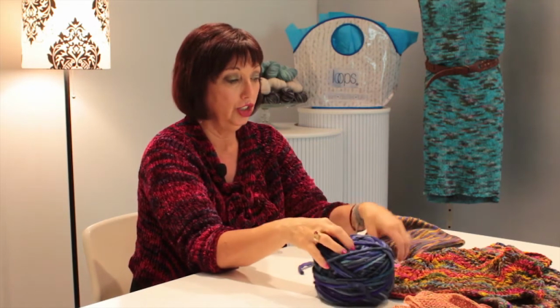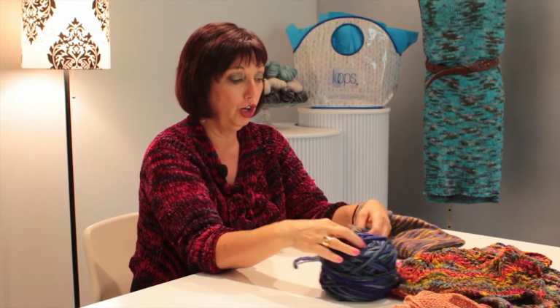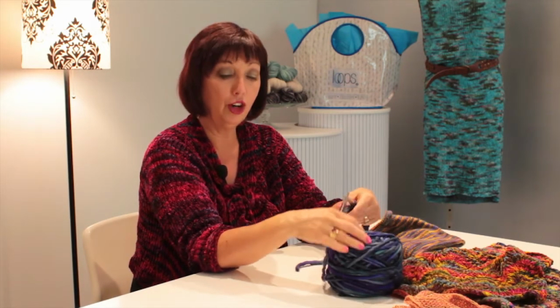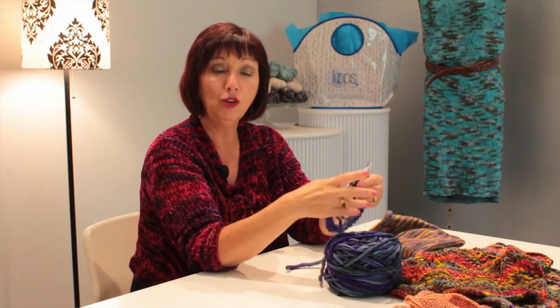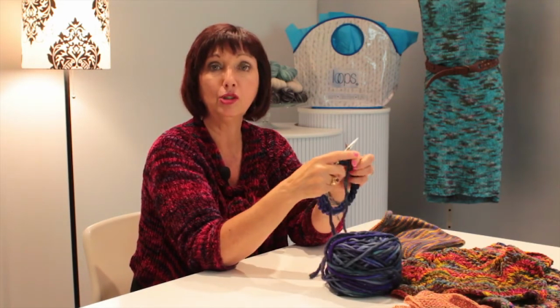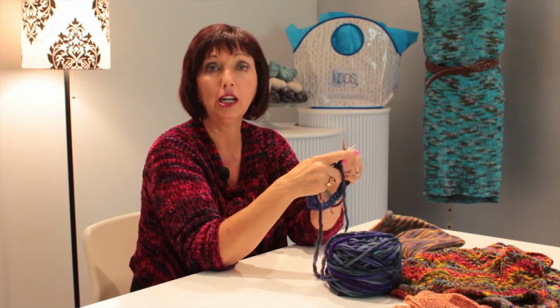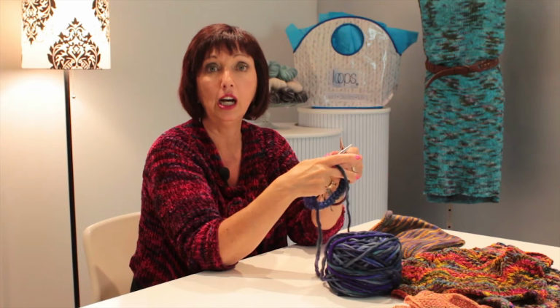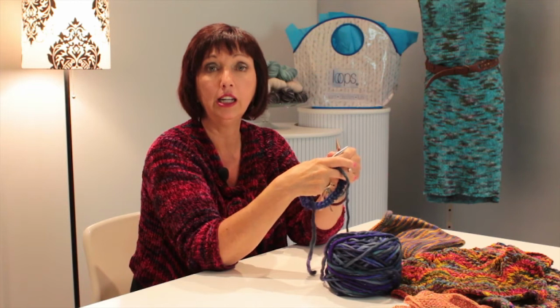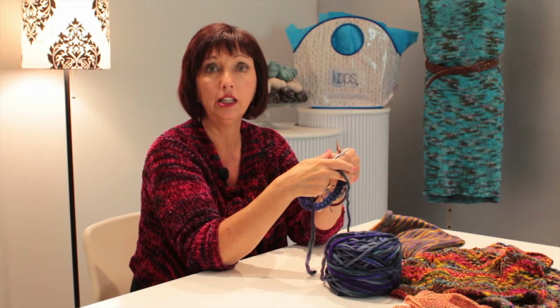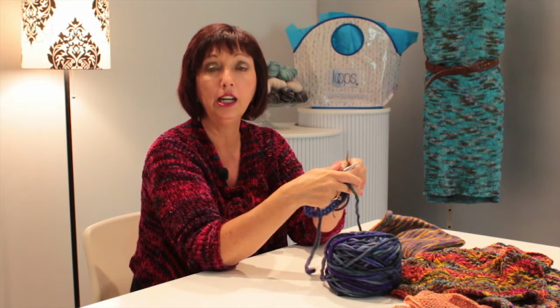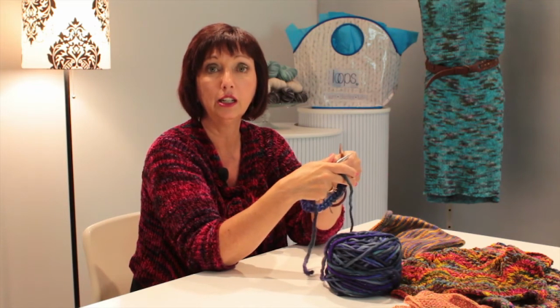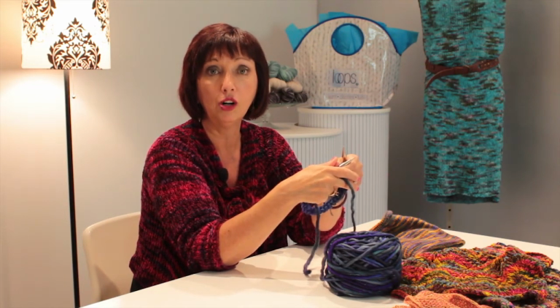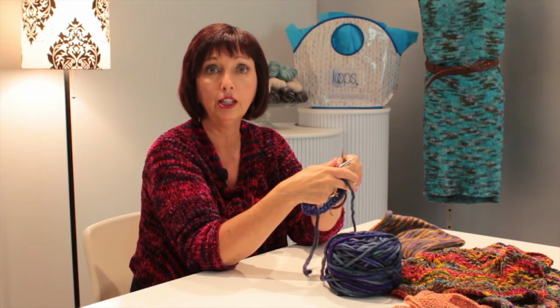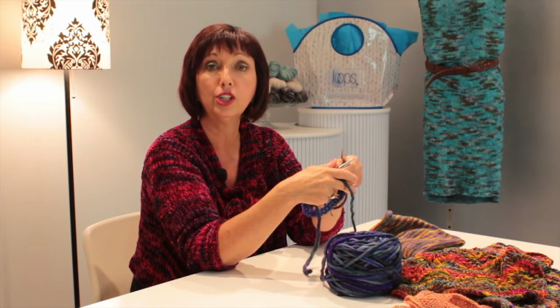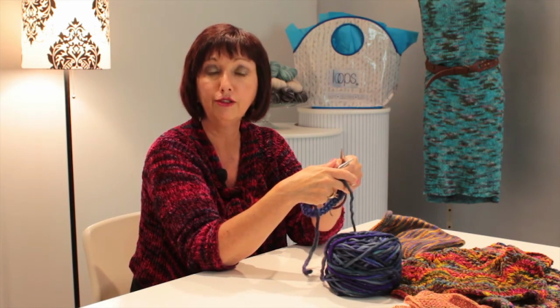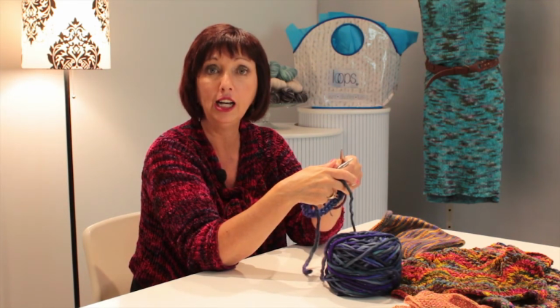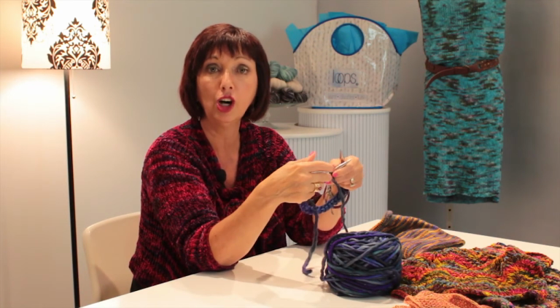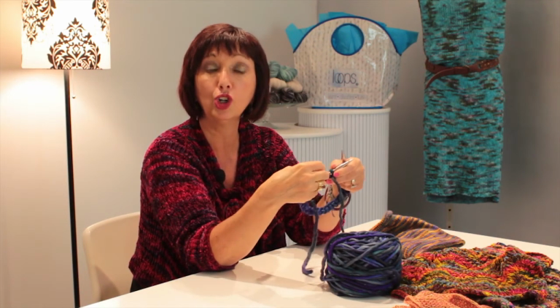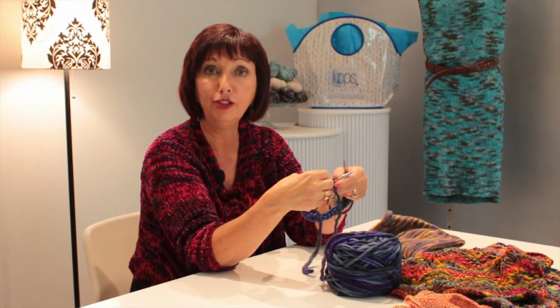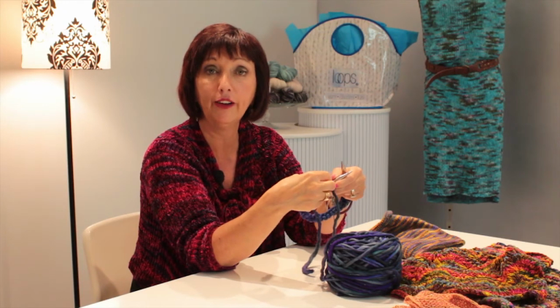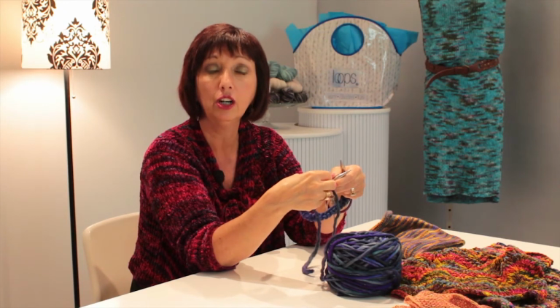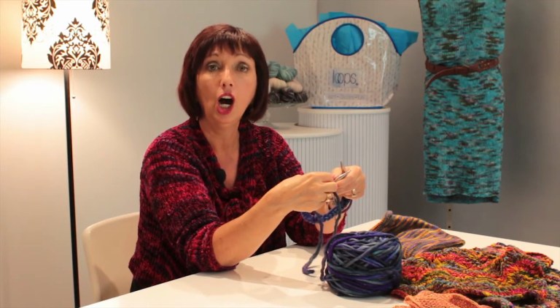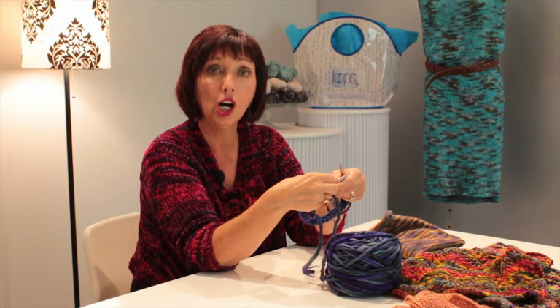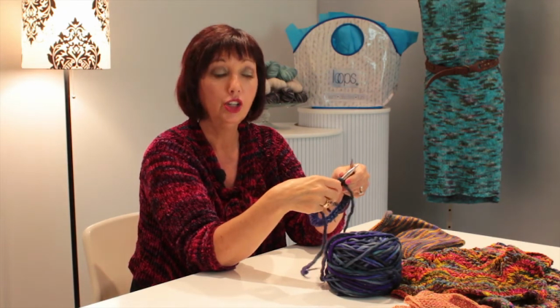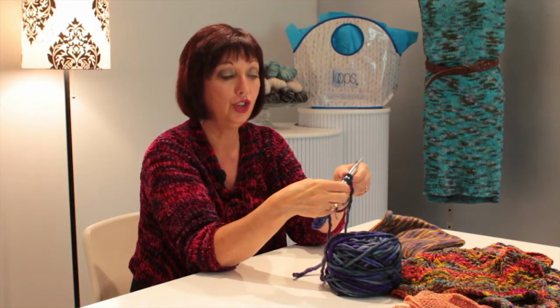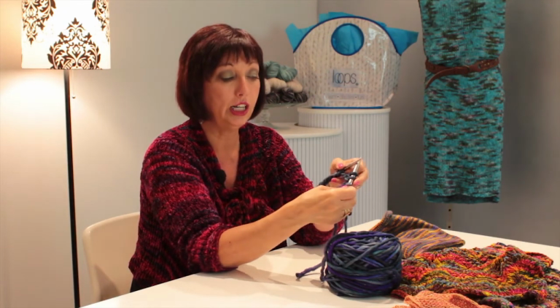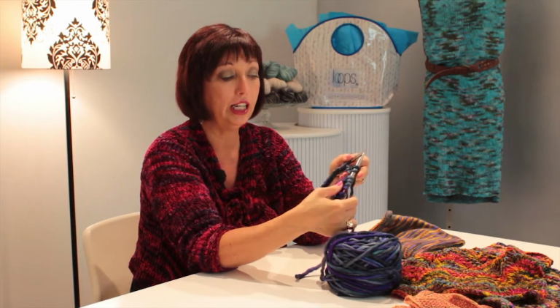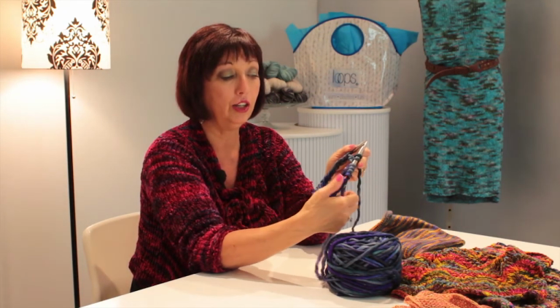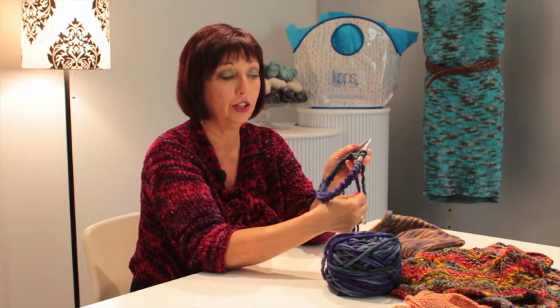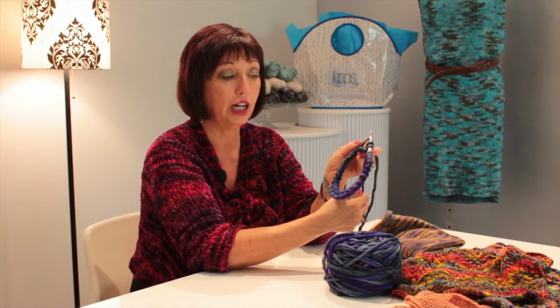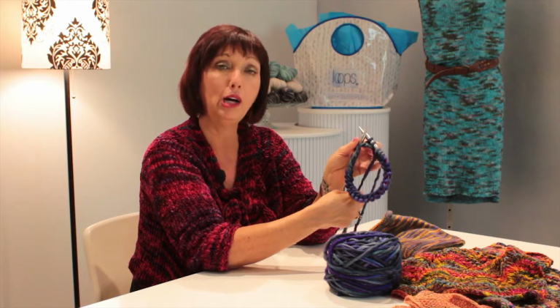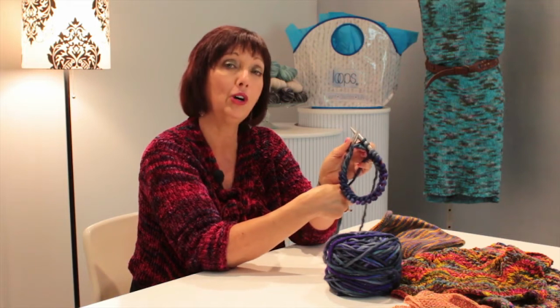So those are the two ways to make a knit cowl: one is to knit it flat and sew it or graft it together, or to join and knit in the round like my purple one.